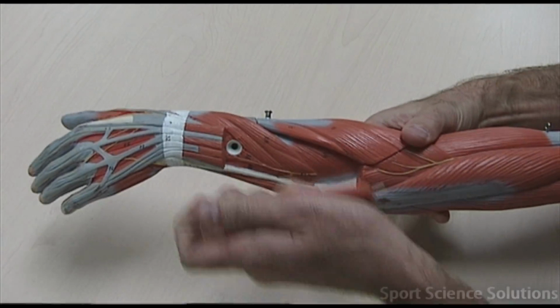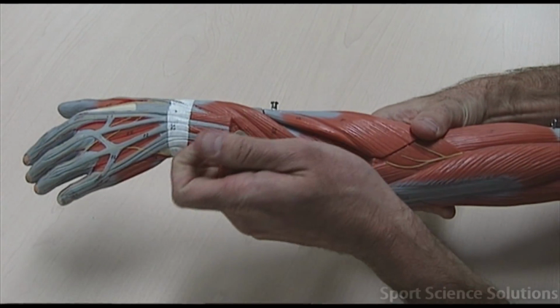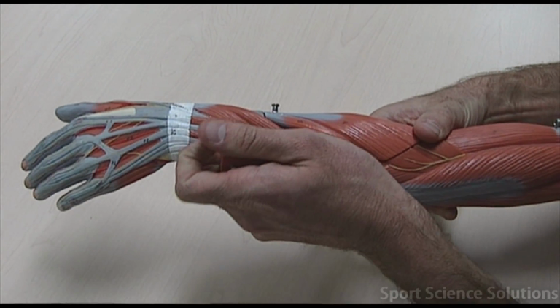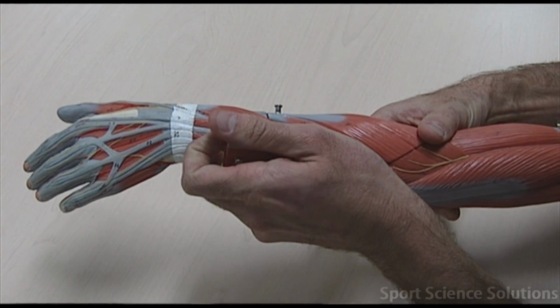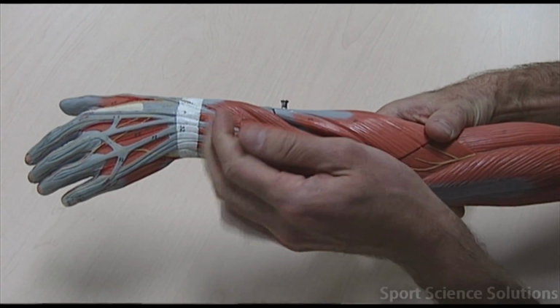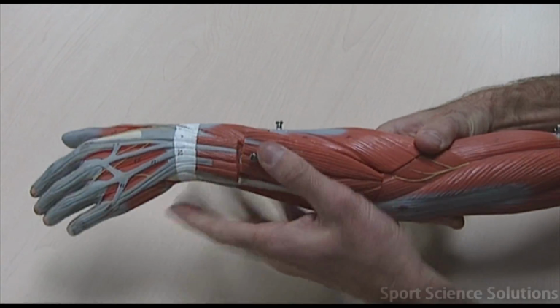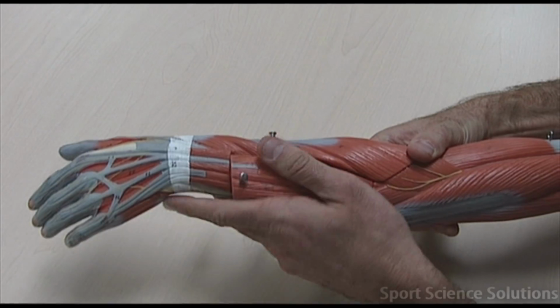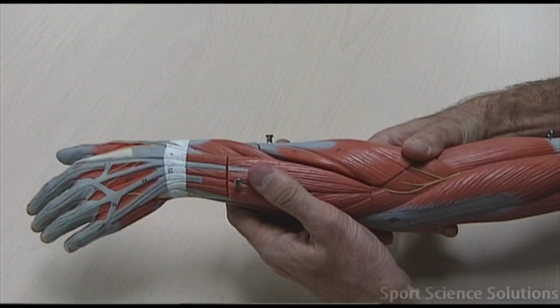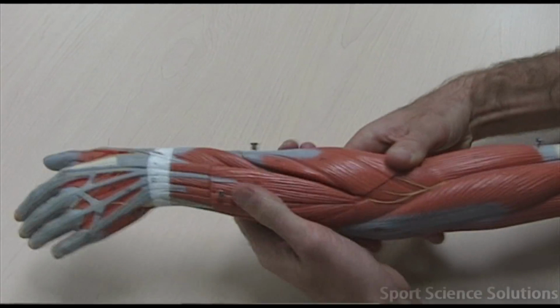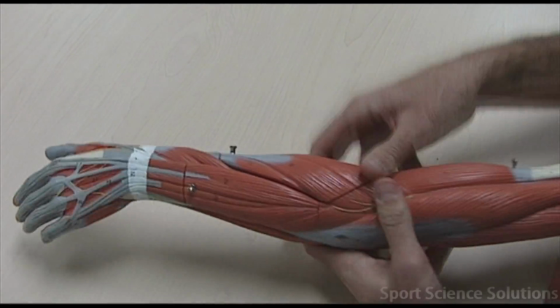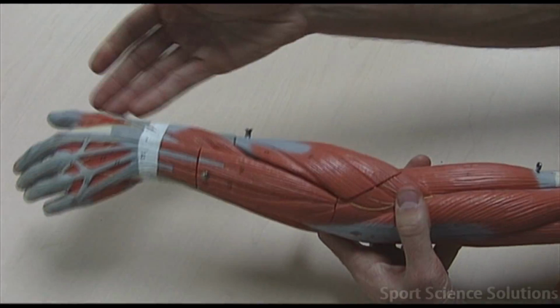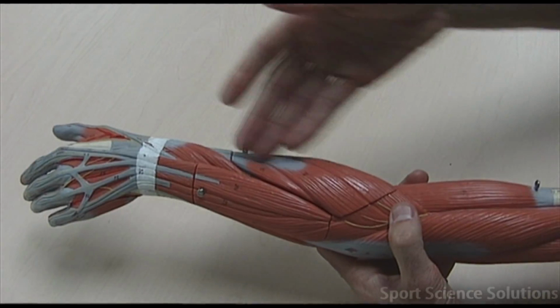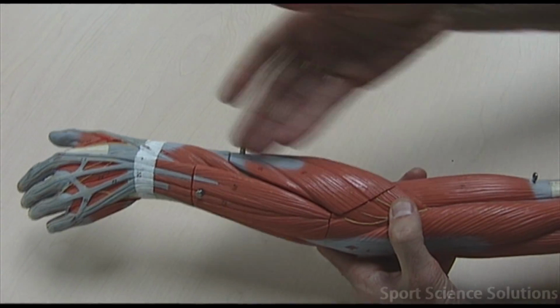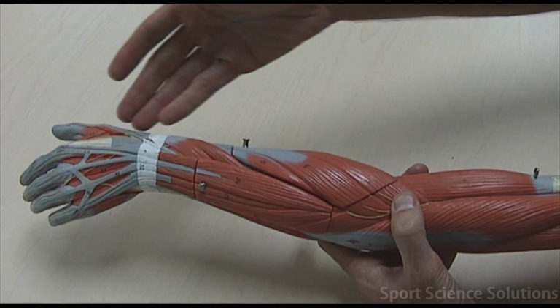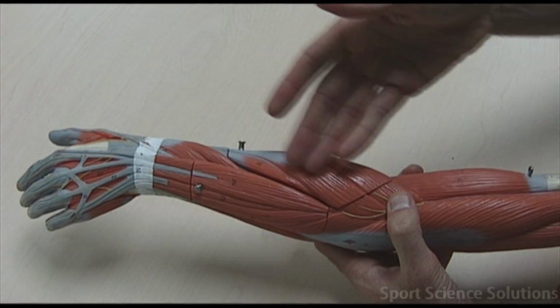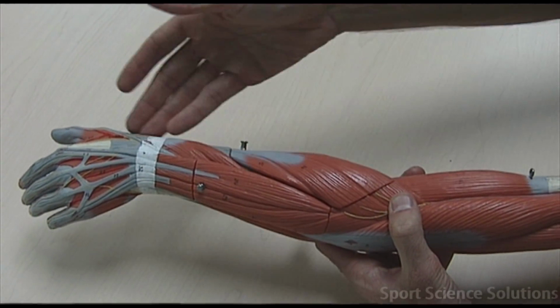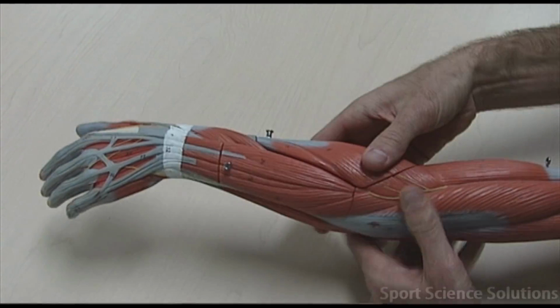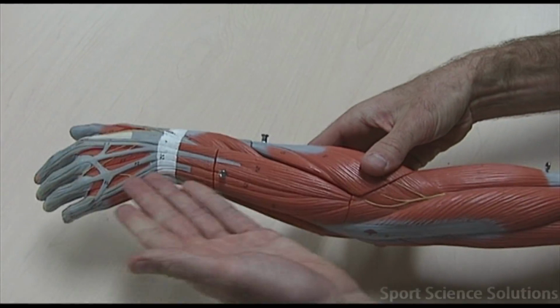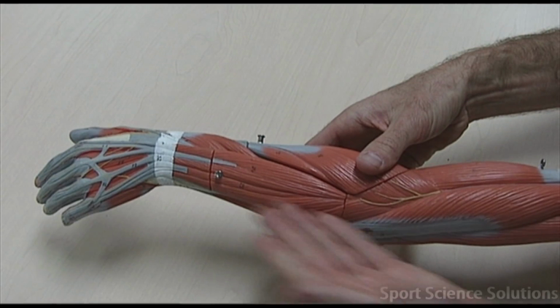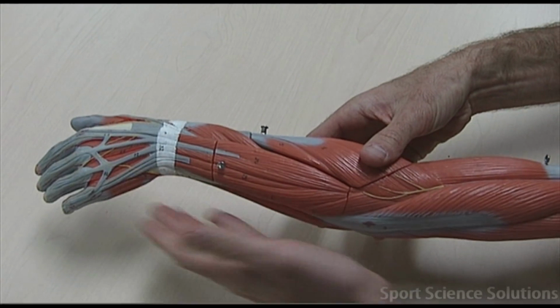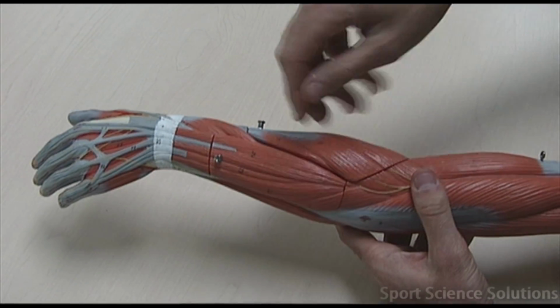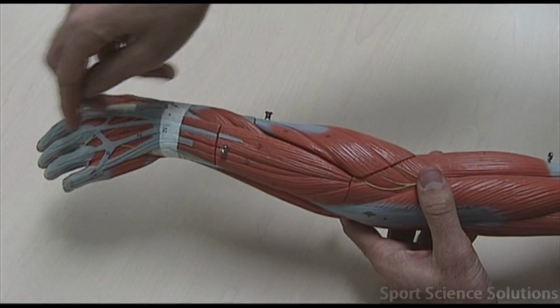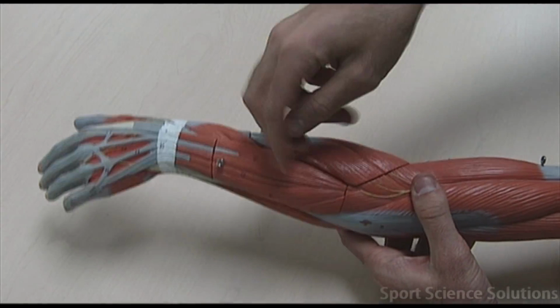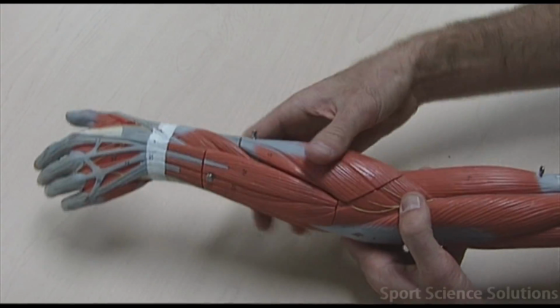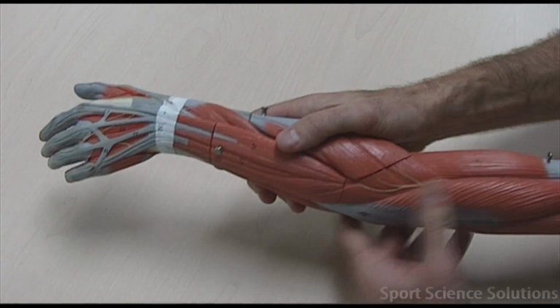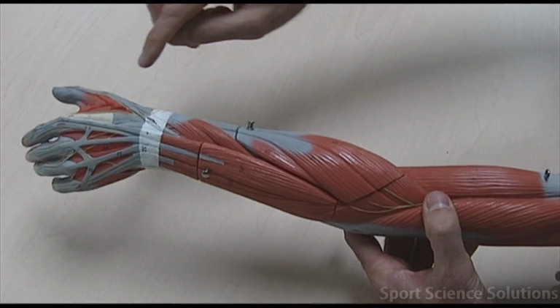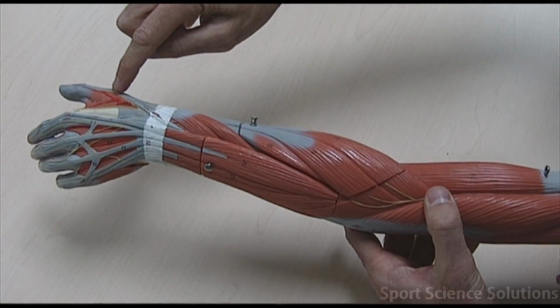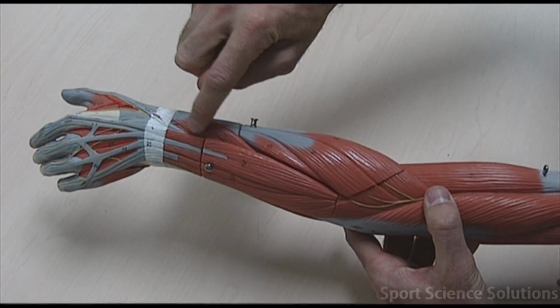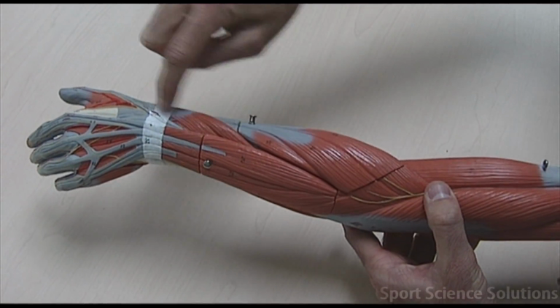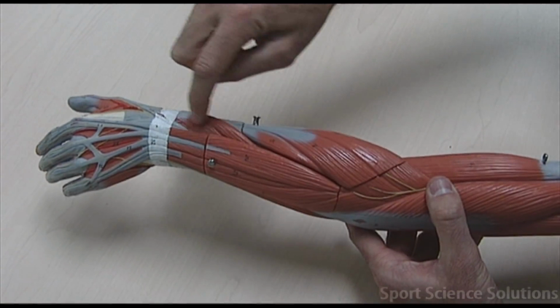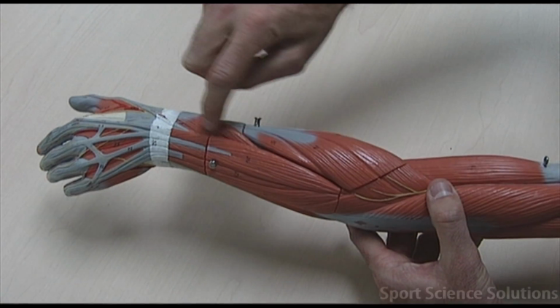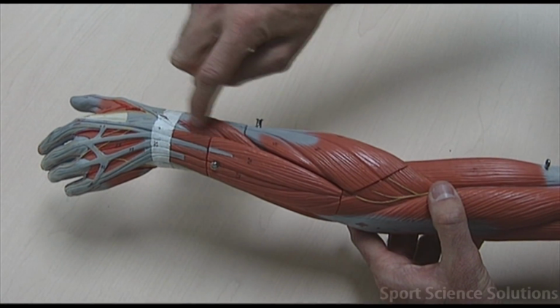So exactly the same pattern: extensor carpi radialis, extensor carpi ulnaris, extensor digitorum, and extensor pollicus longus deep to the thumb.